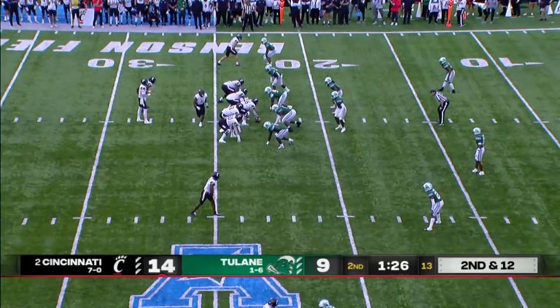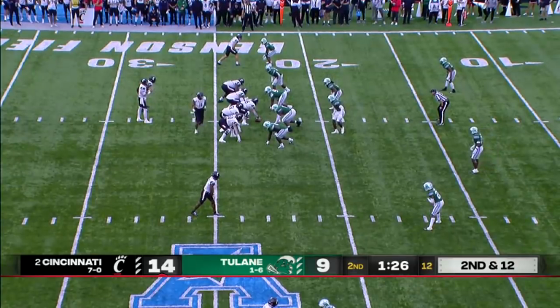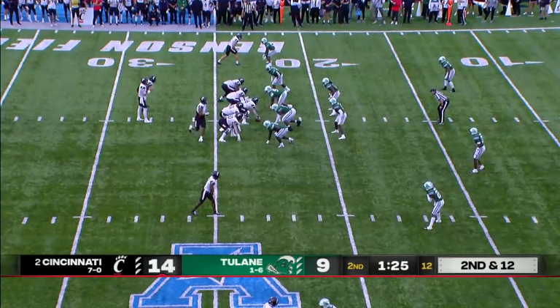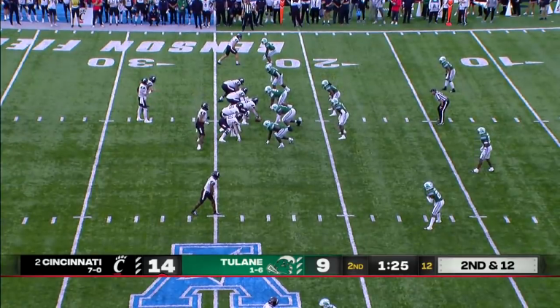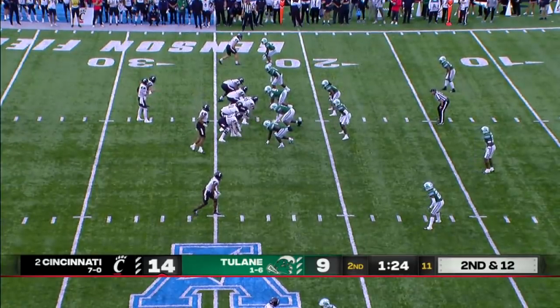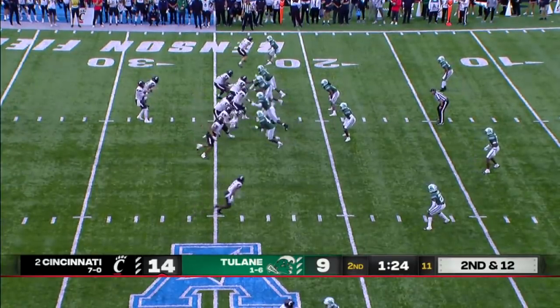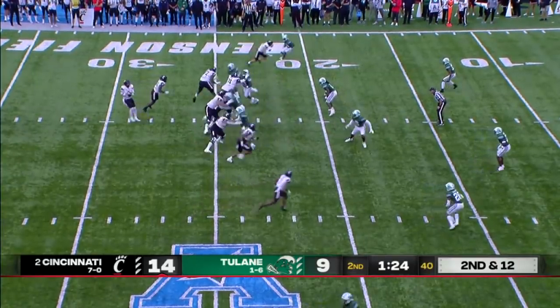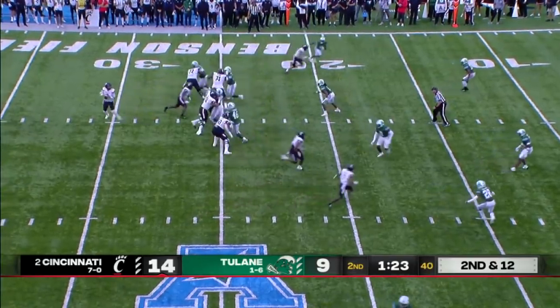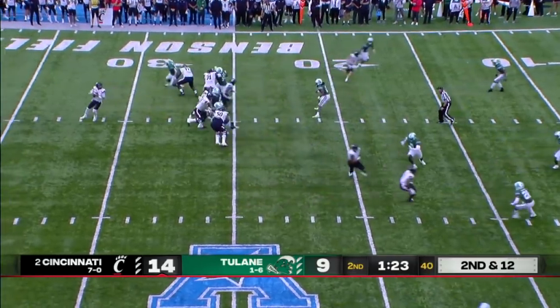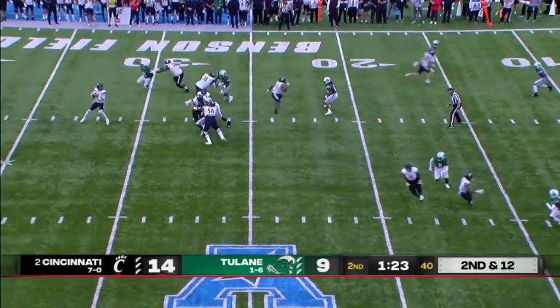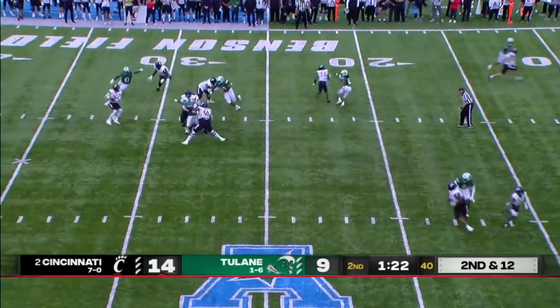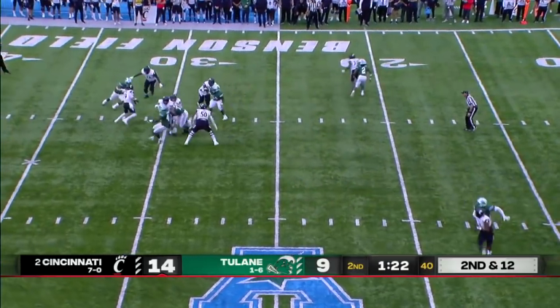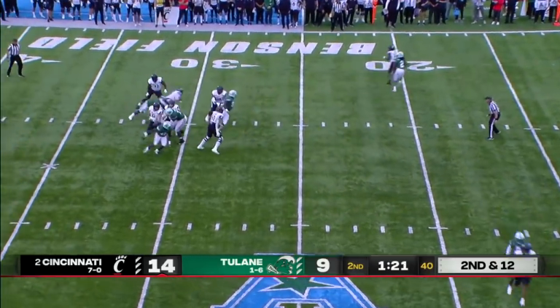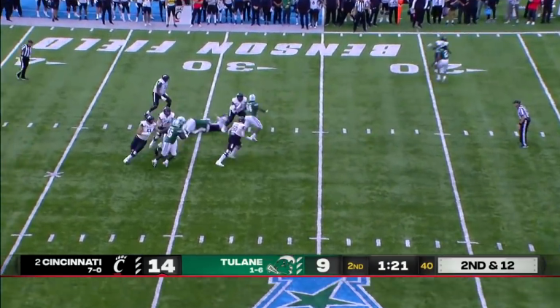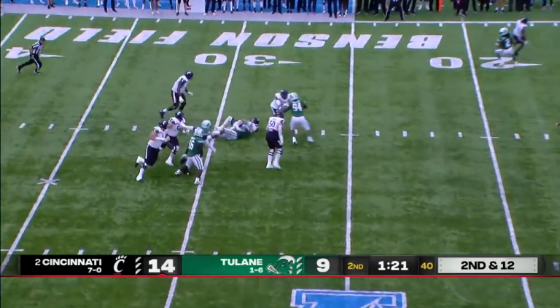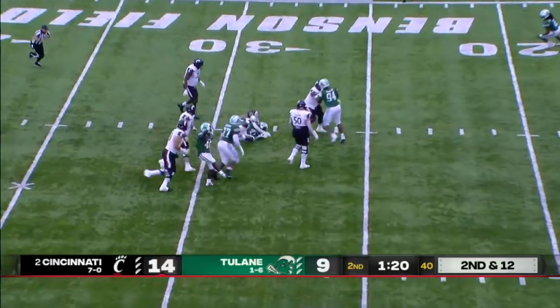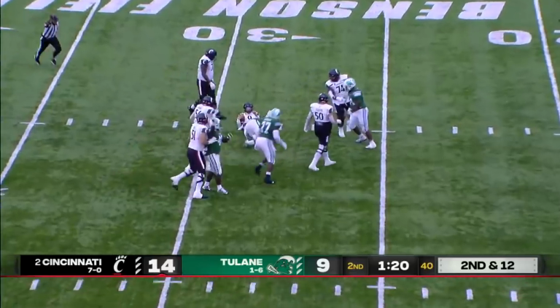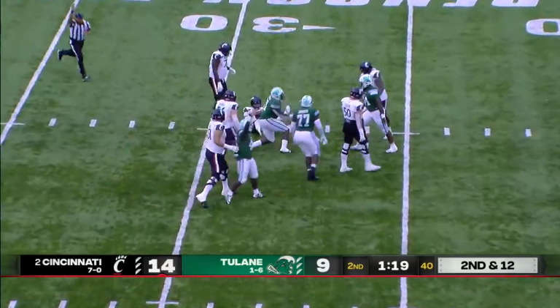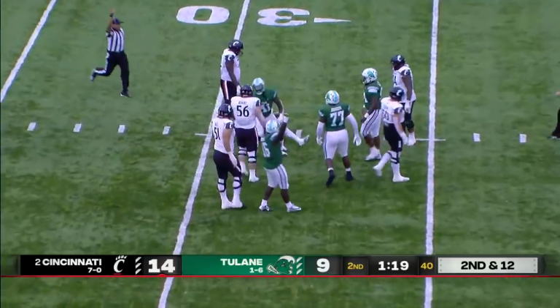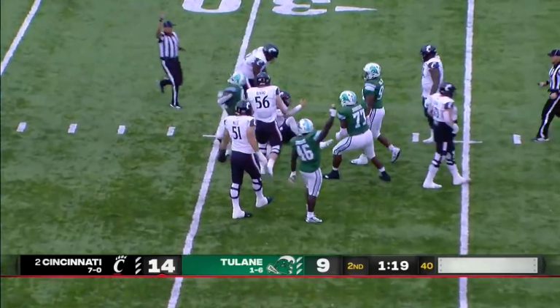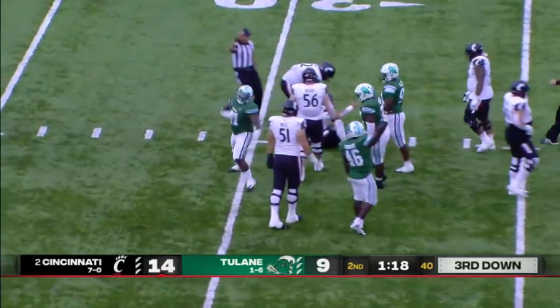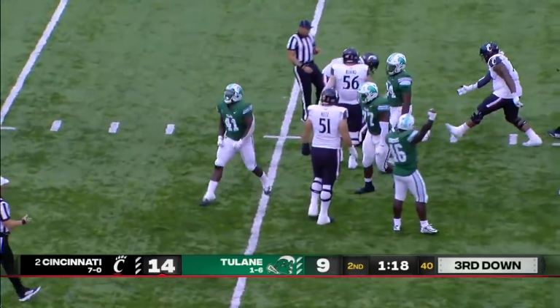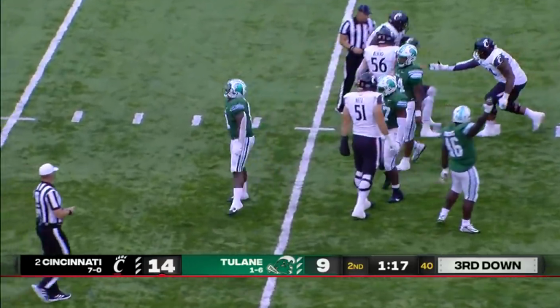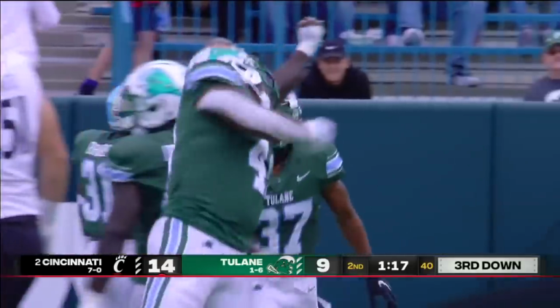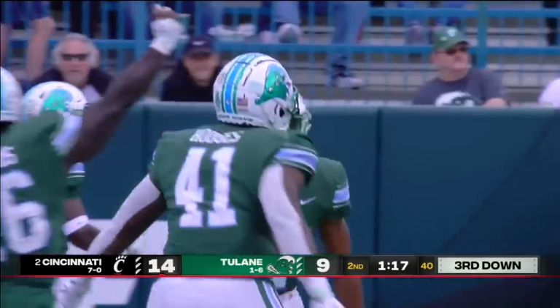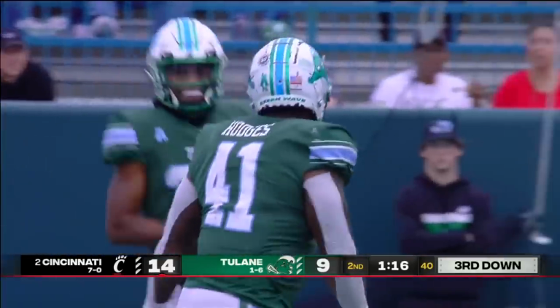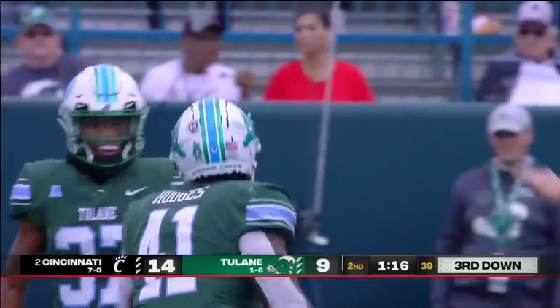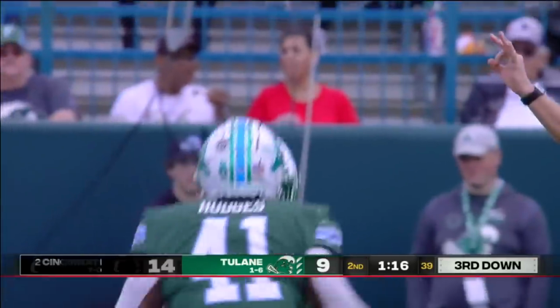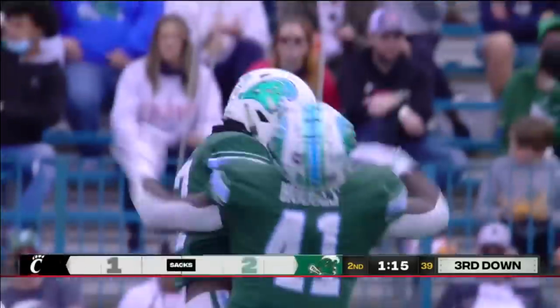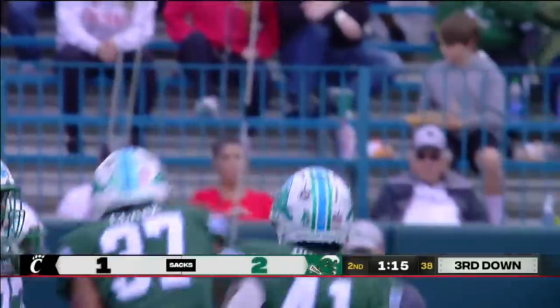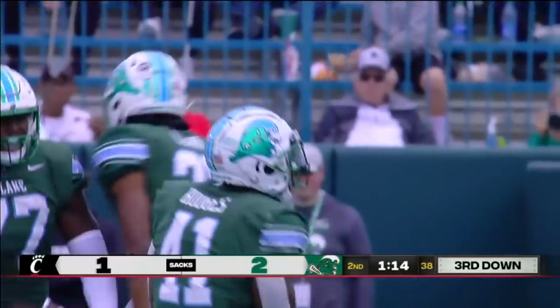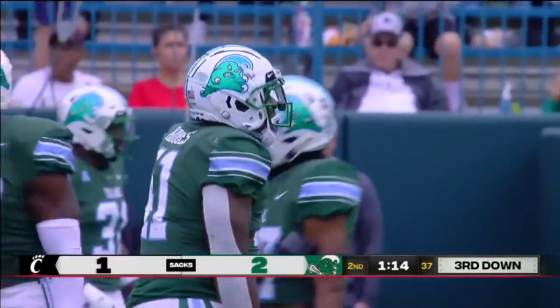Leonard Taylor in tight-end motion. Ritter is hit hard and sacked. Darius Hodges with his third sack of the season. It's third and long.